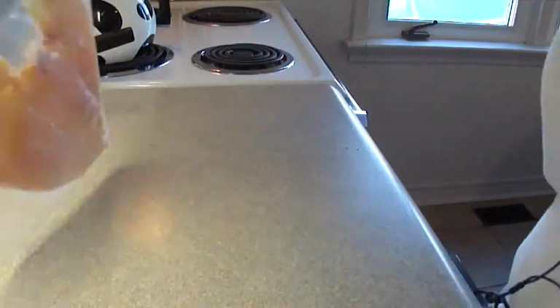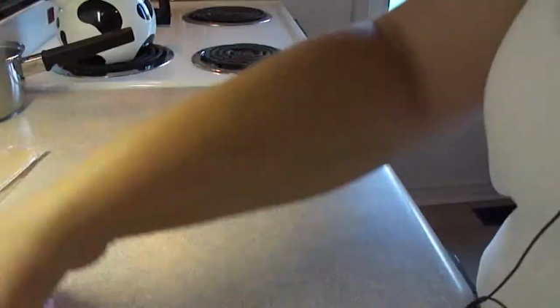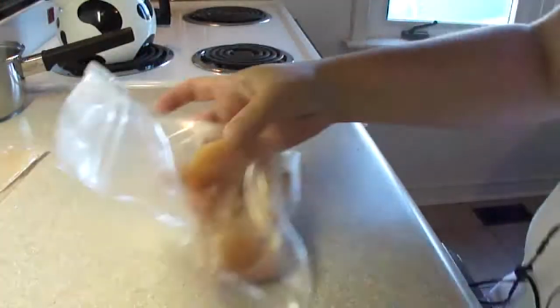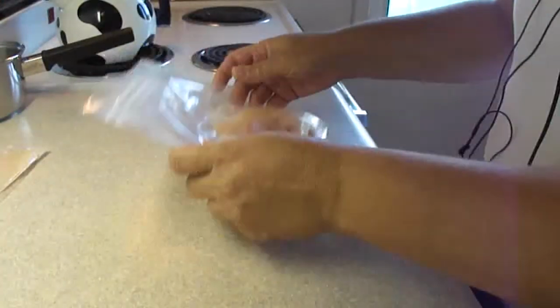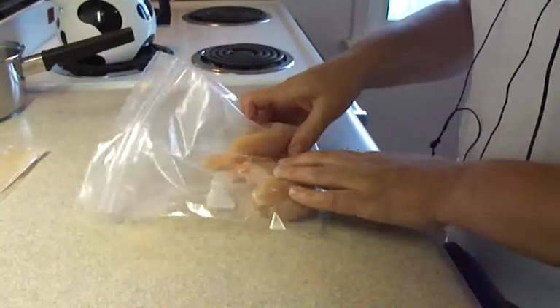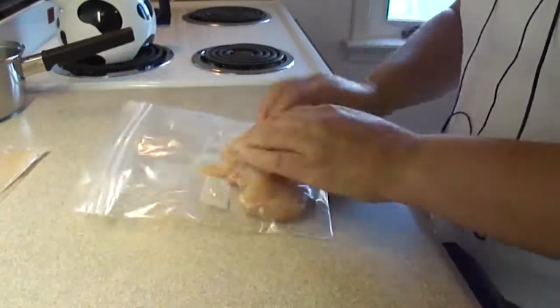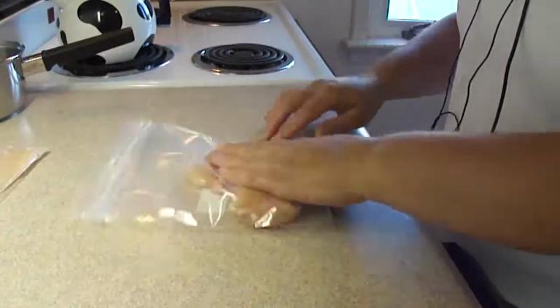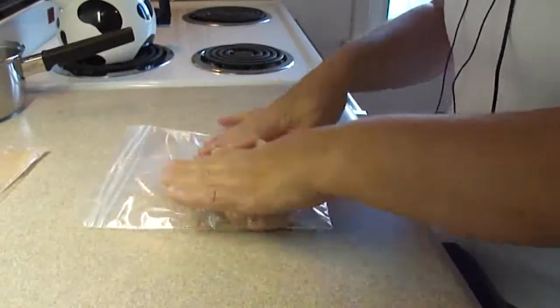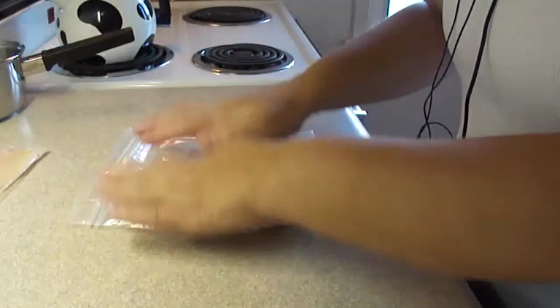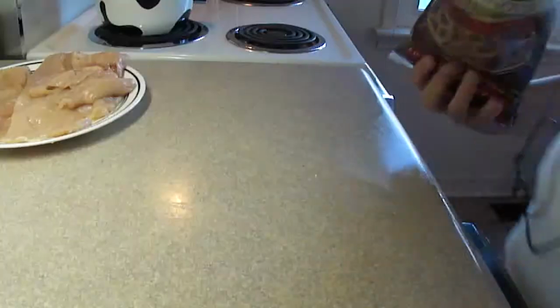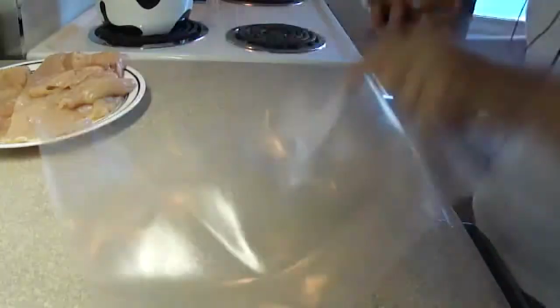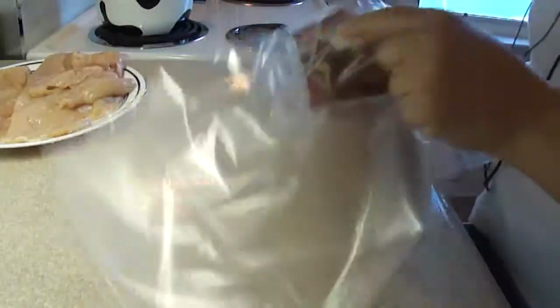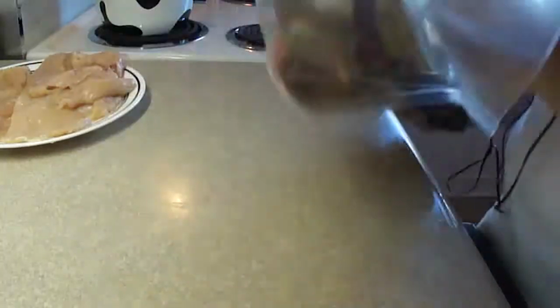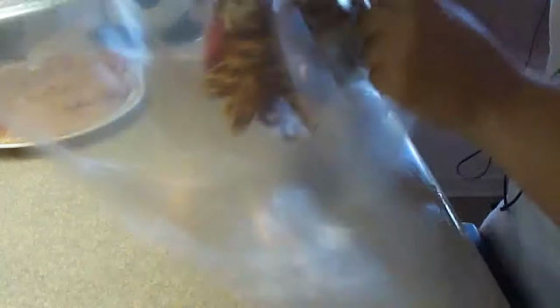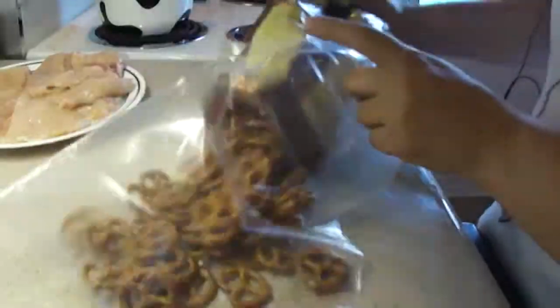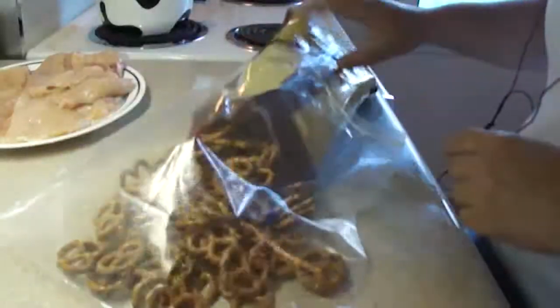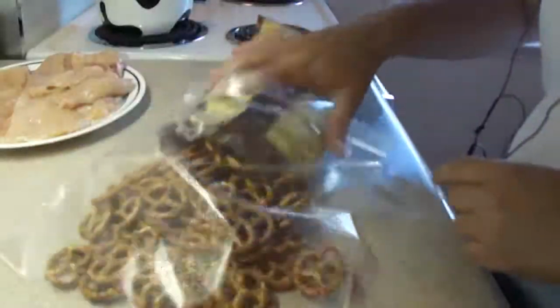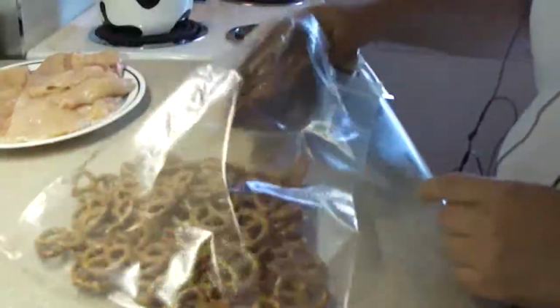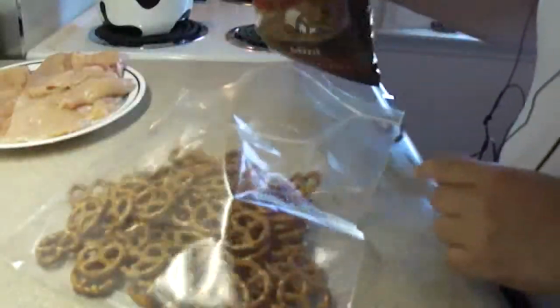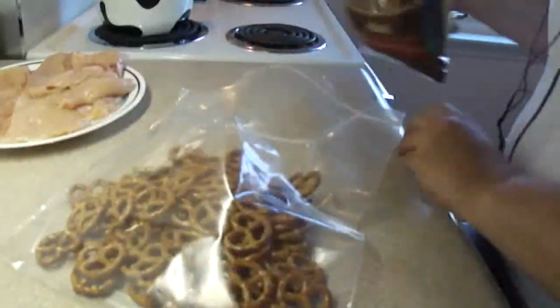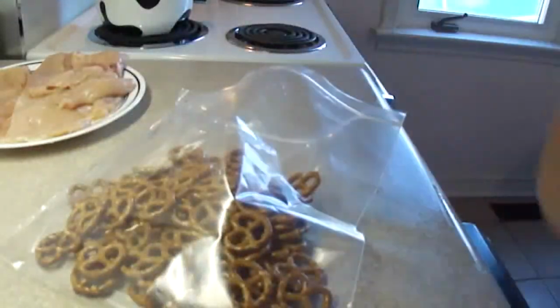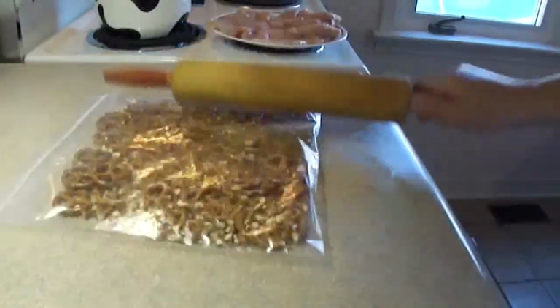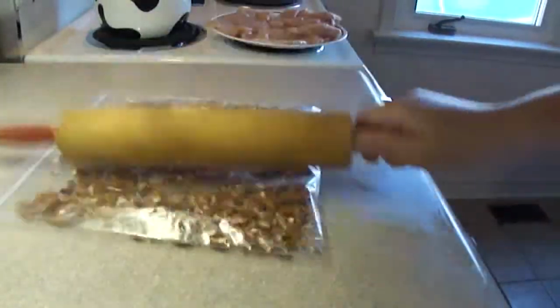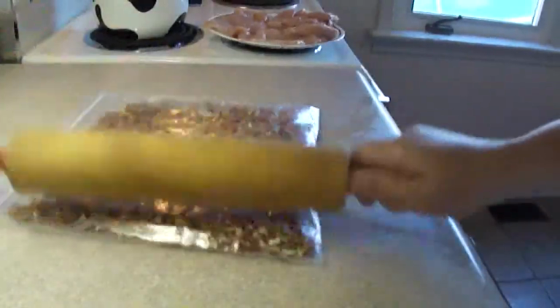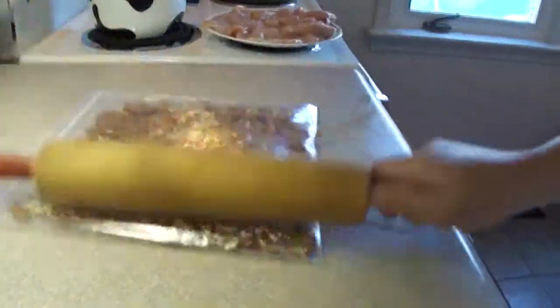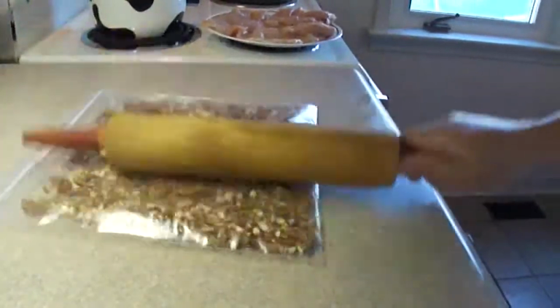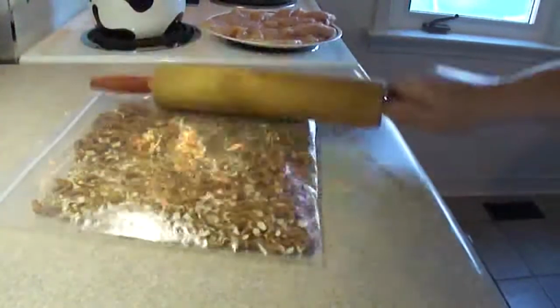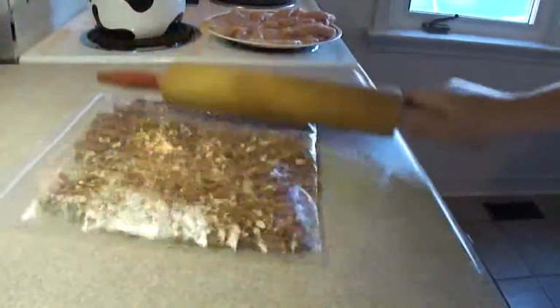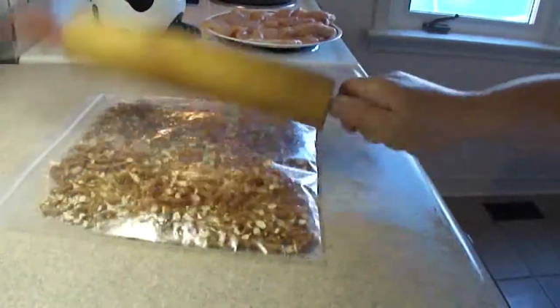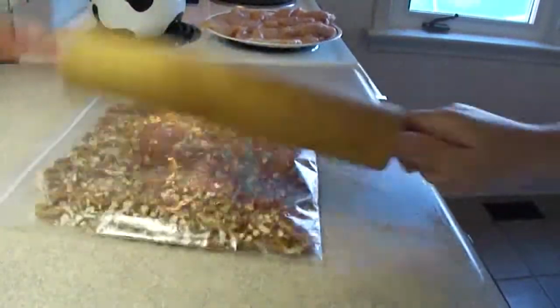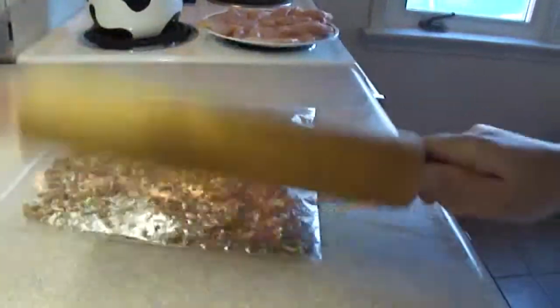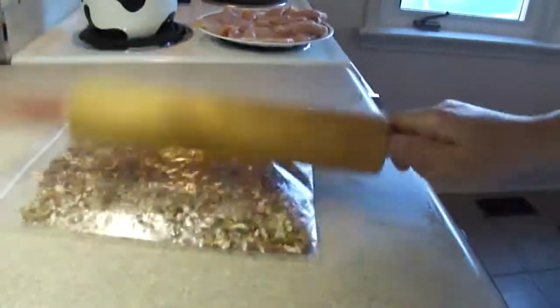There you go. And what's great about this too is if you take the chicken breasts home from the grocery store, you could pound them flat in the bags and then put them right into the freezer.